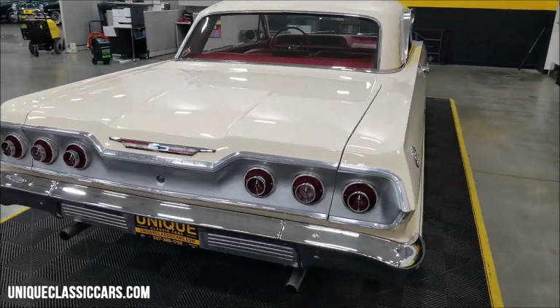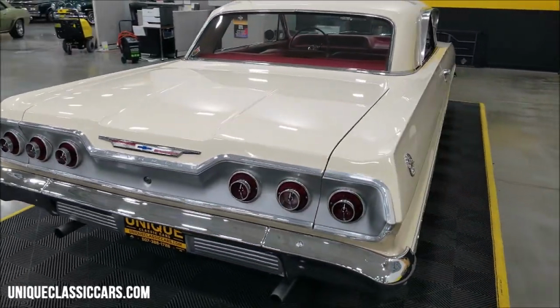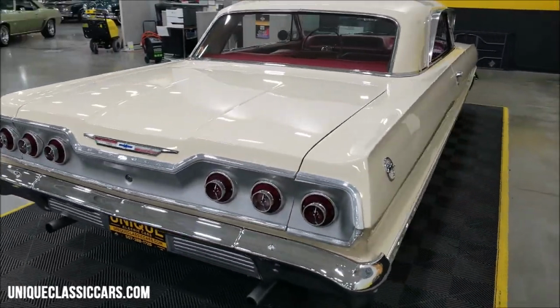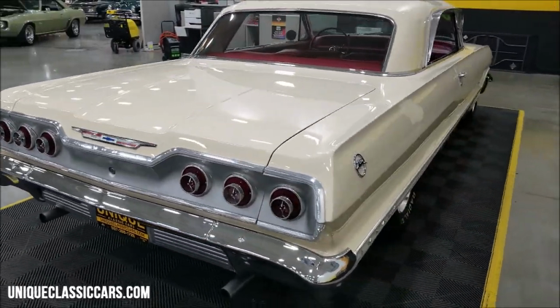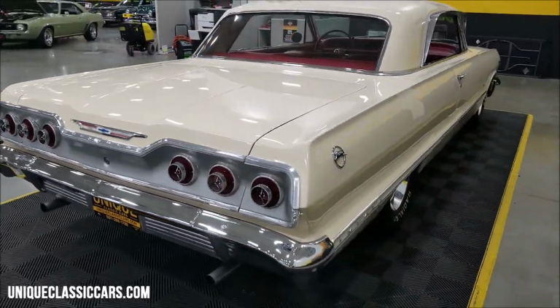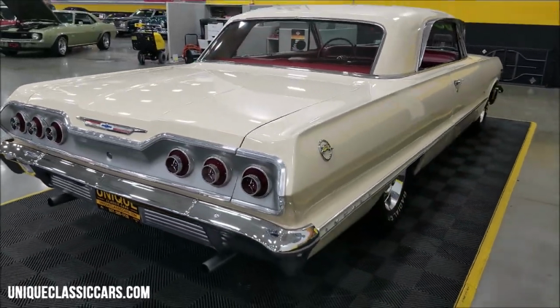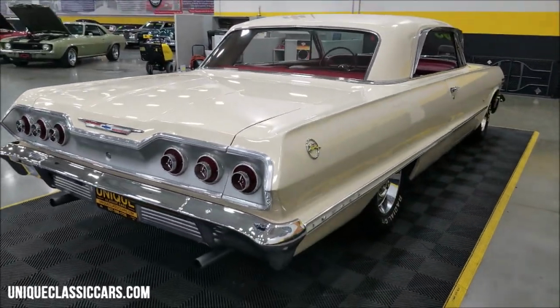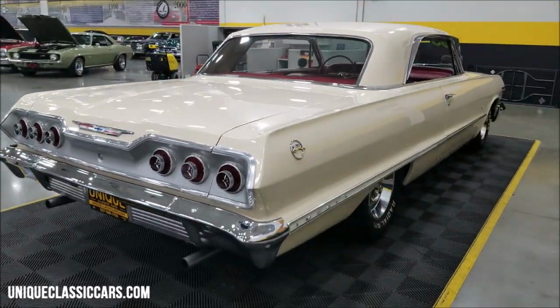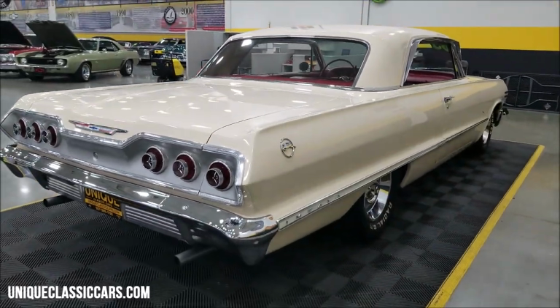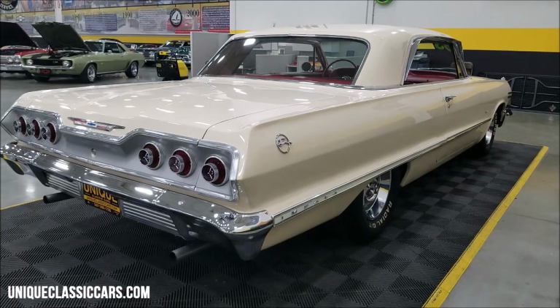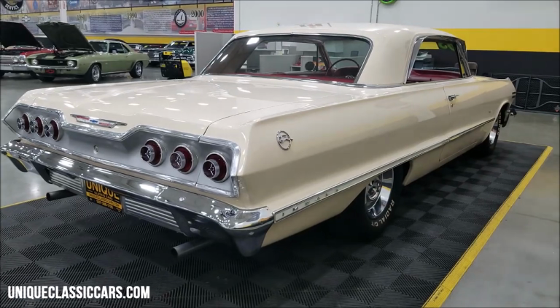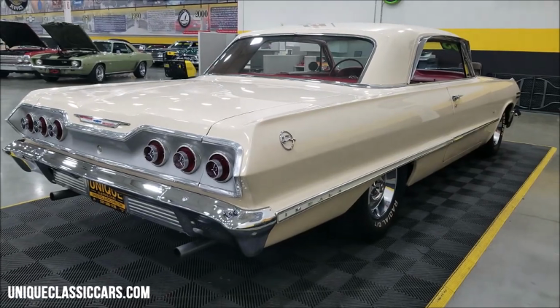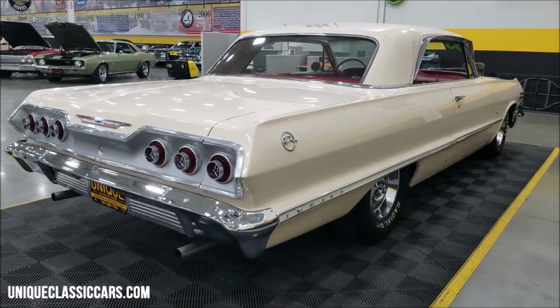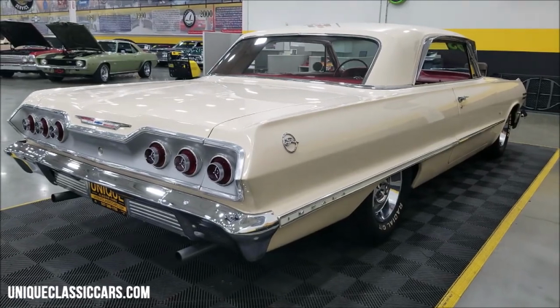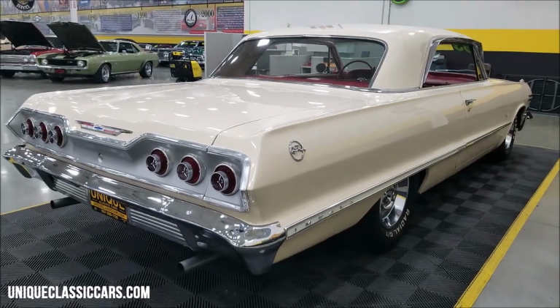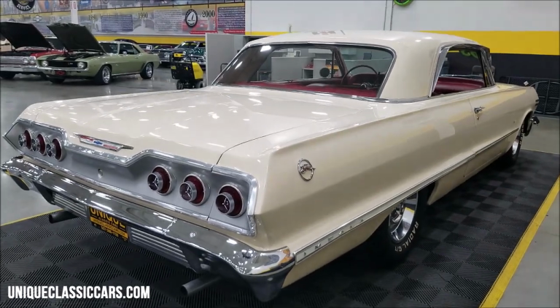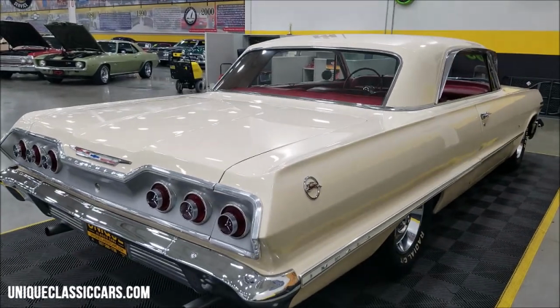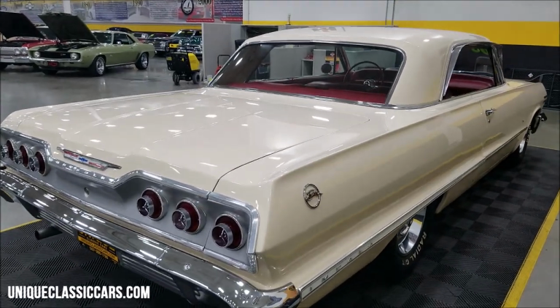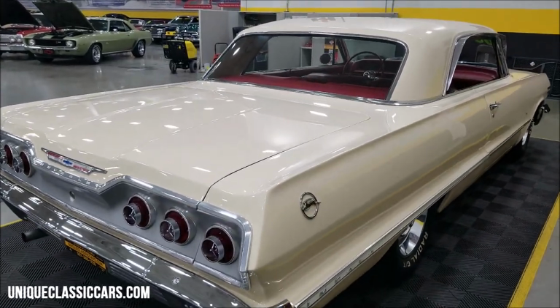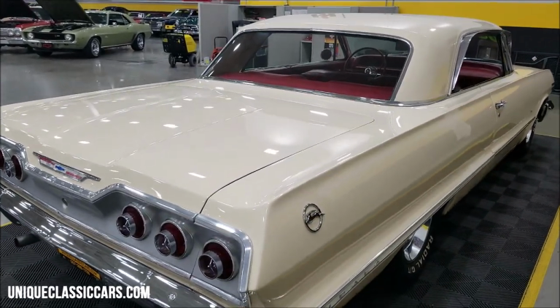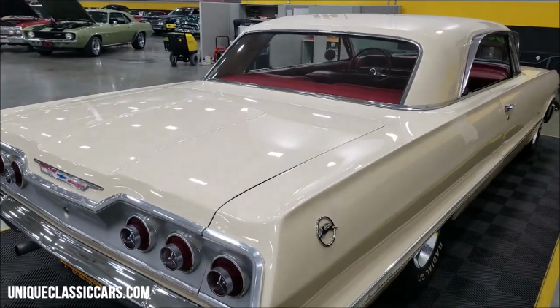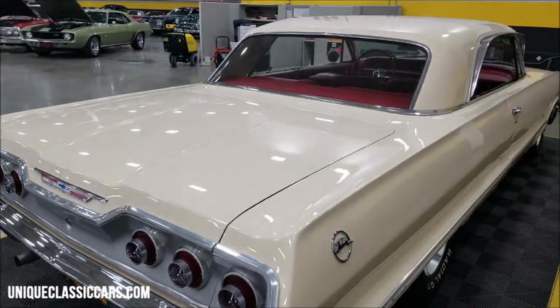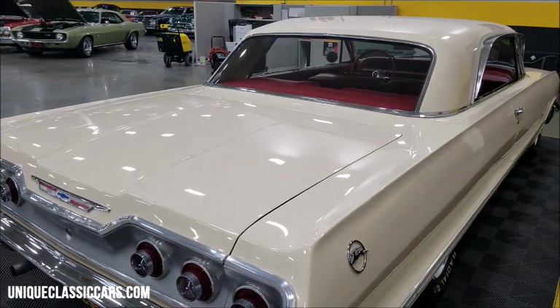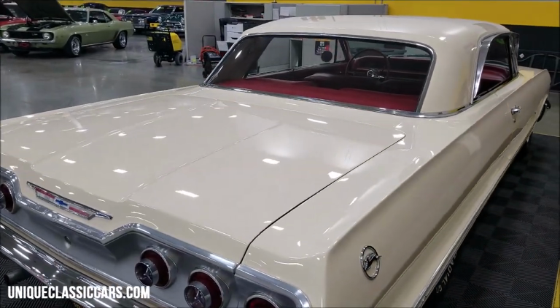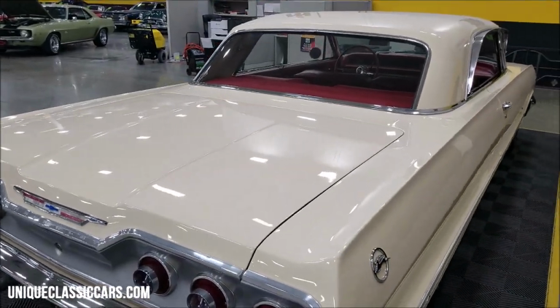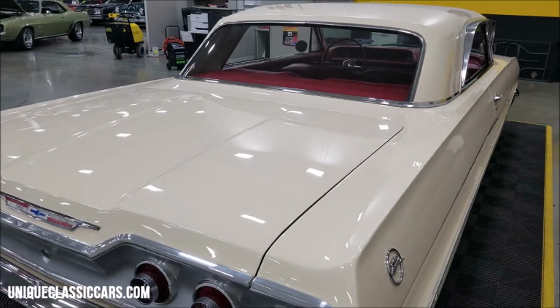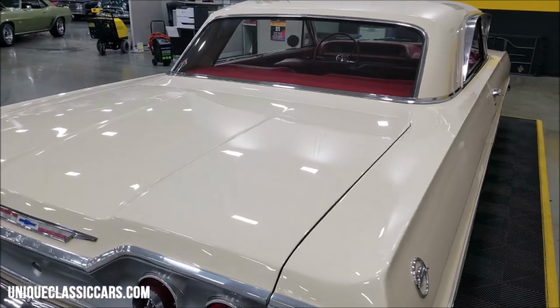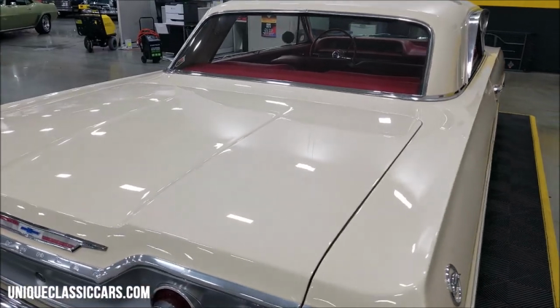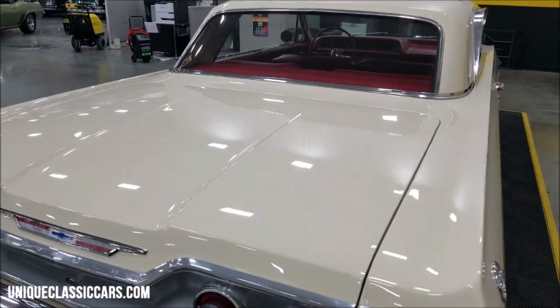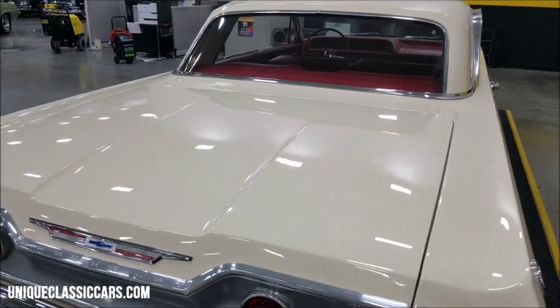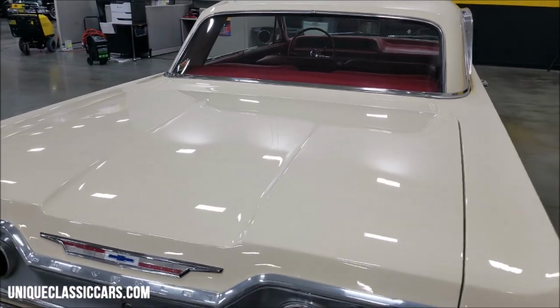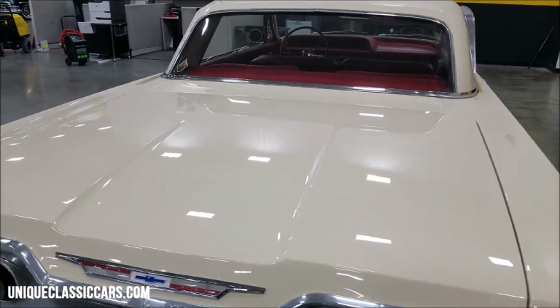We do consider trades and financing is available. Of course we can assist with transportation, and this vehicle may be eligible for an extended service contract. Consult with your sales associate when you call in or email.